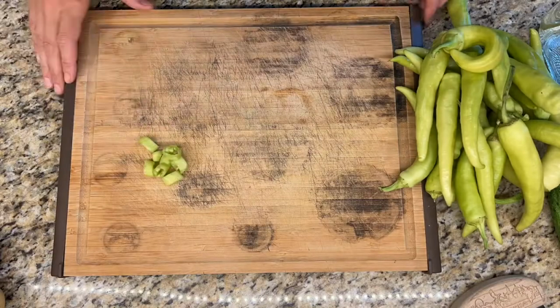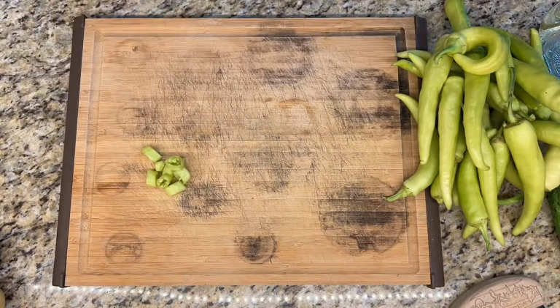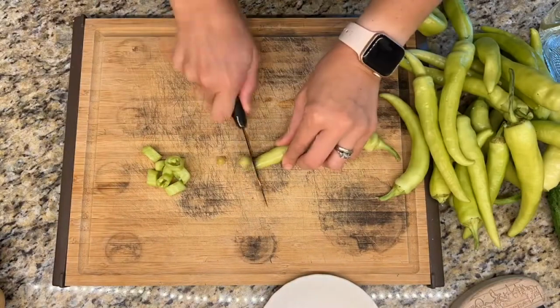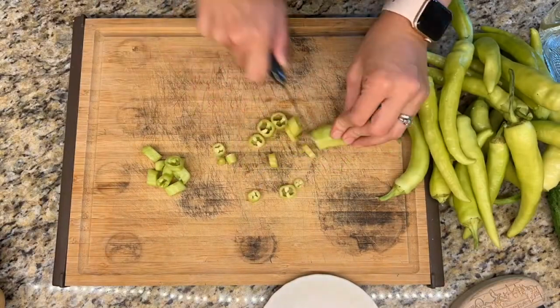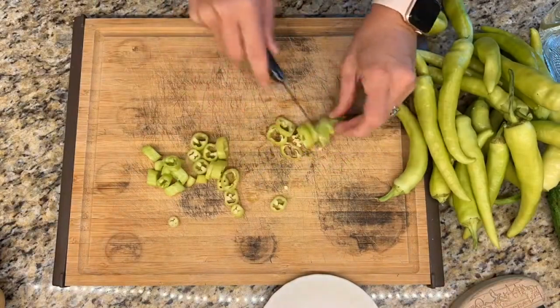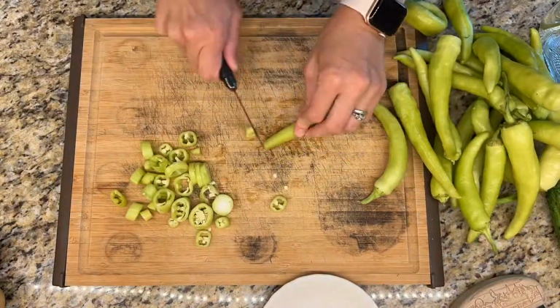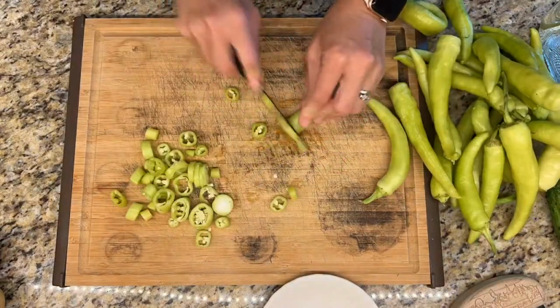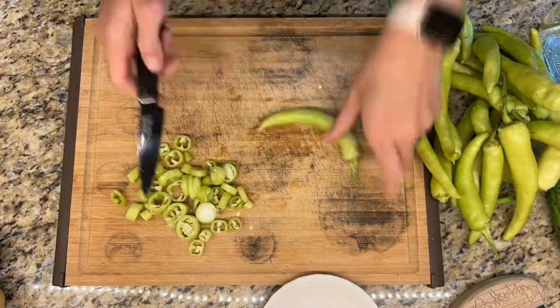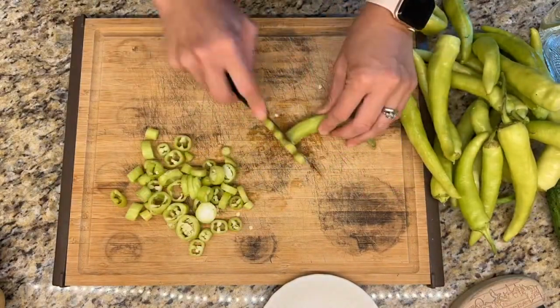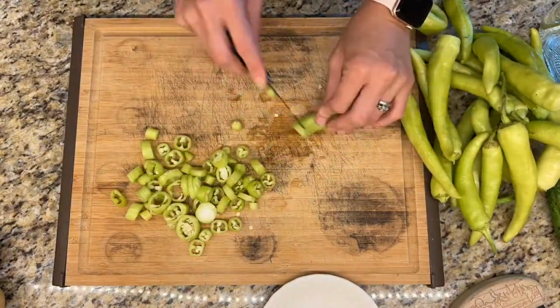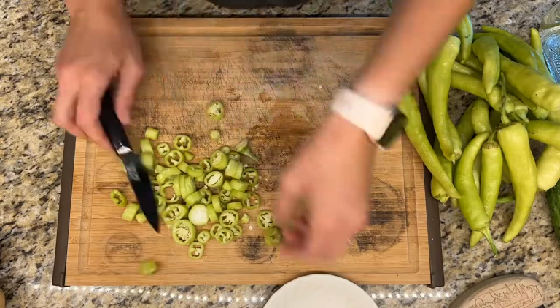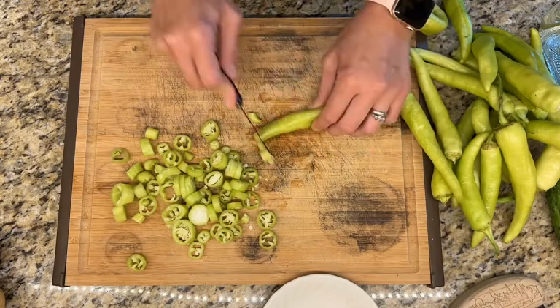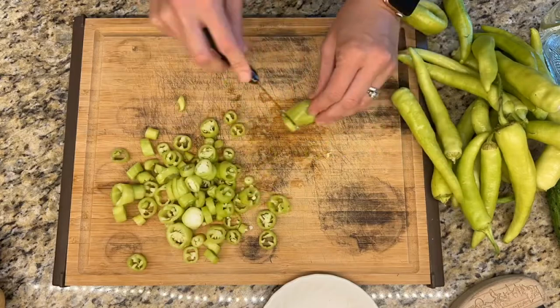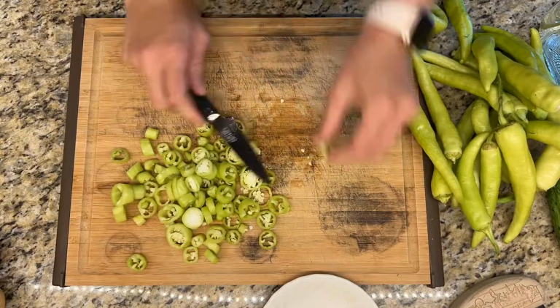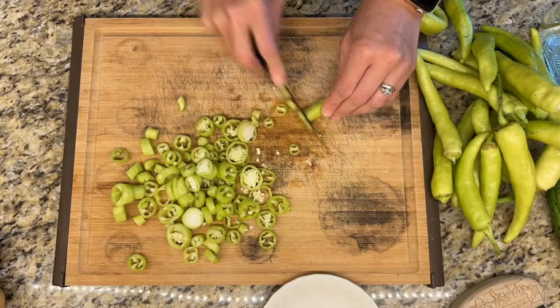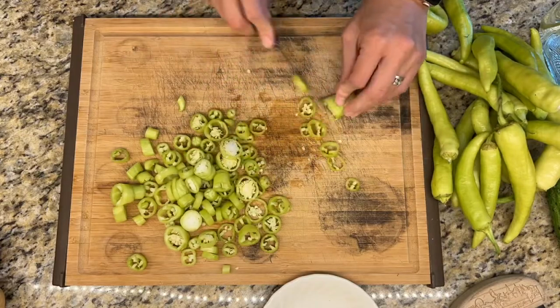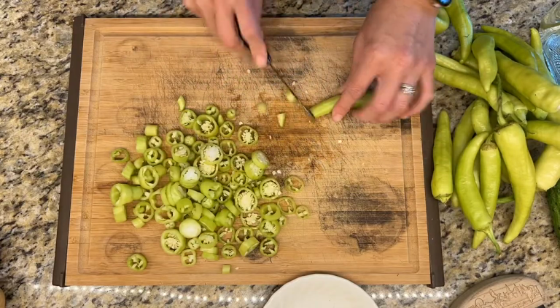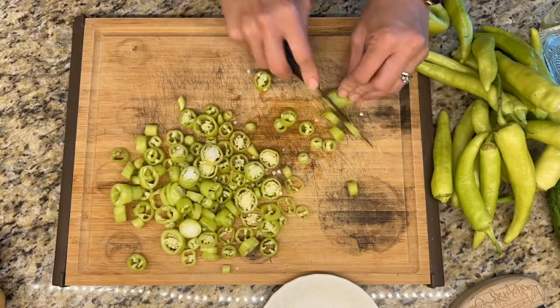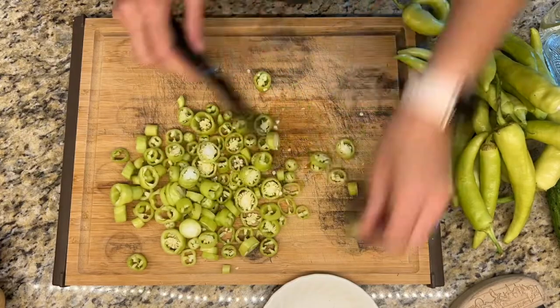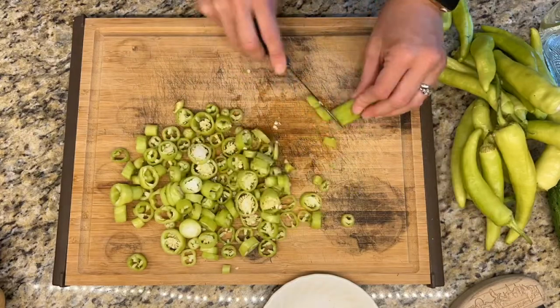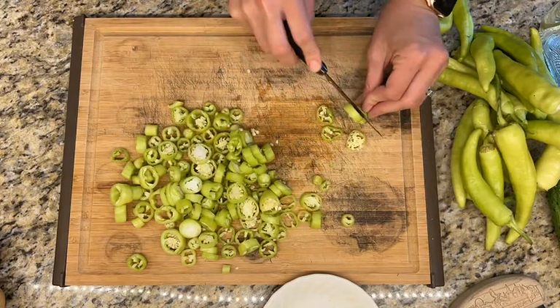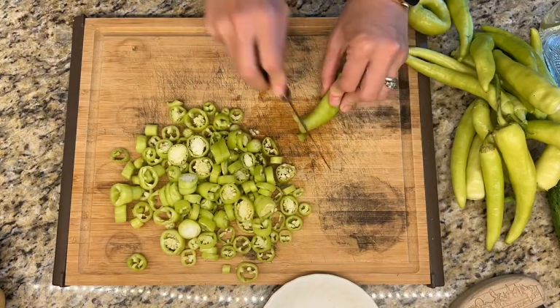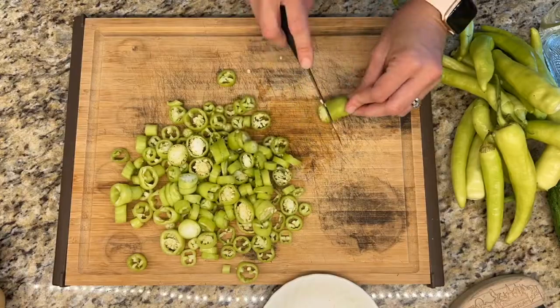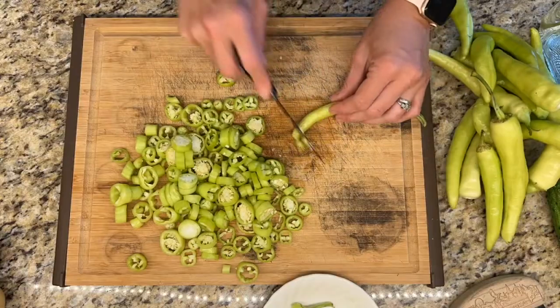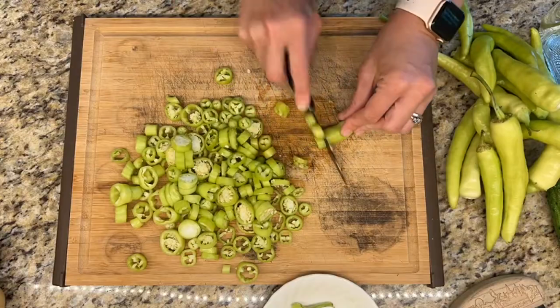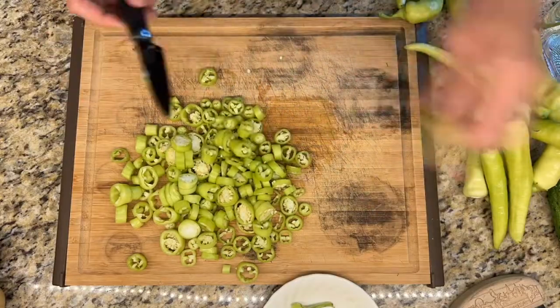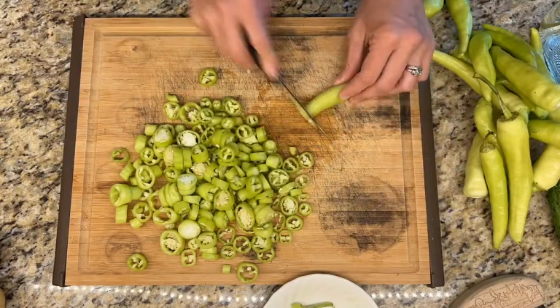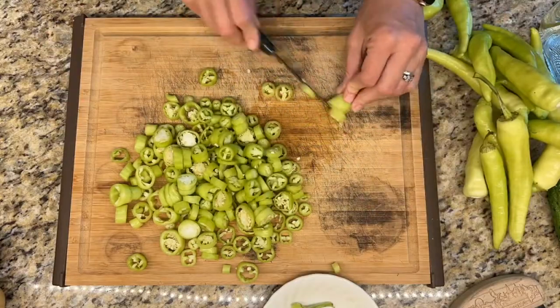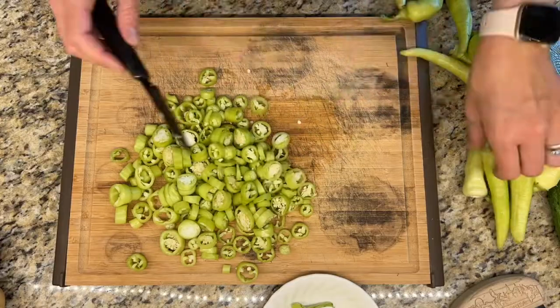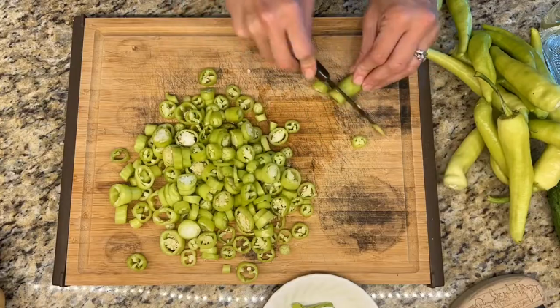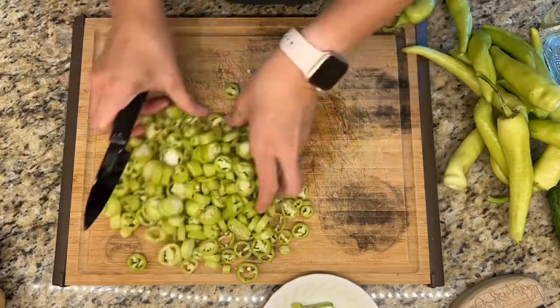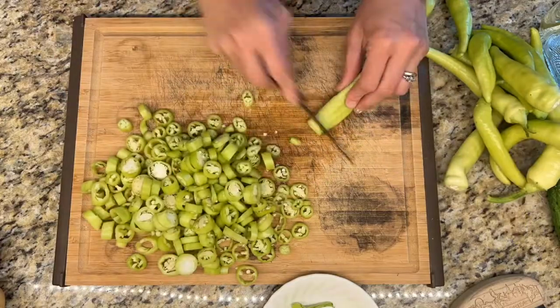First, you're going to rinse off all those banana peppers to make sure they're clean, and then you're going to start cutting them into rings. You don't have to cut them into rings if you don't want to — you can actually can these whole the same way. I also don't worry about getting the seeds out, but if you don't like the seeds being in there, you can dig them out as well.